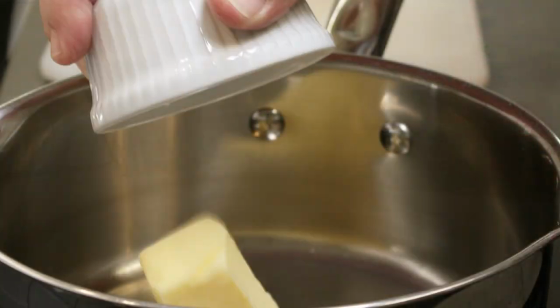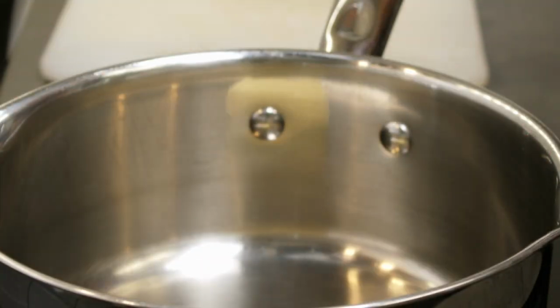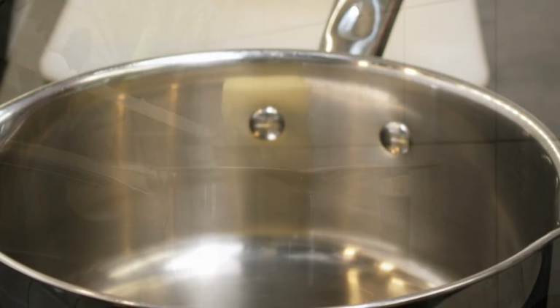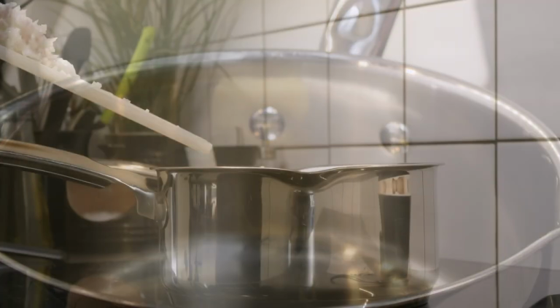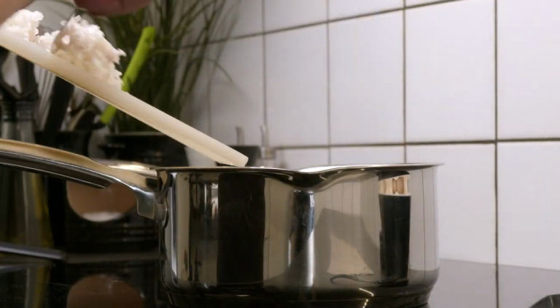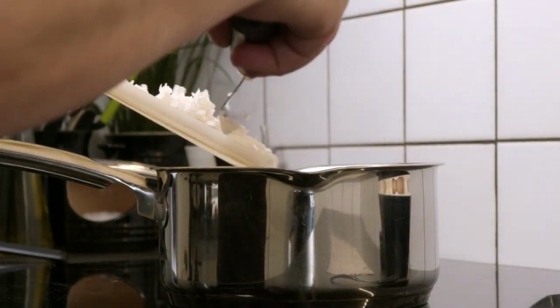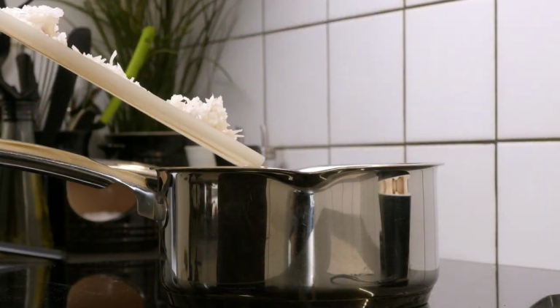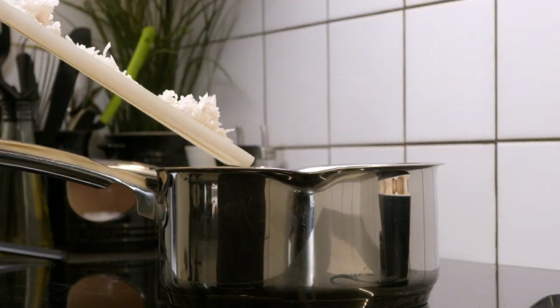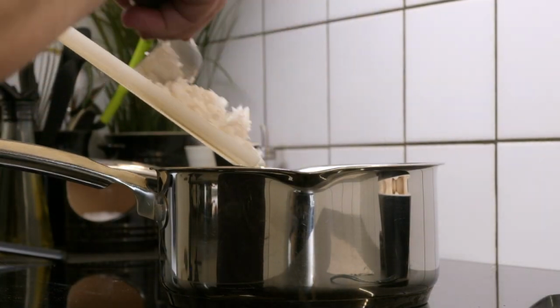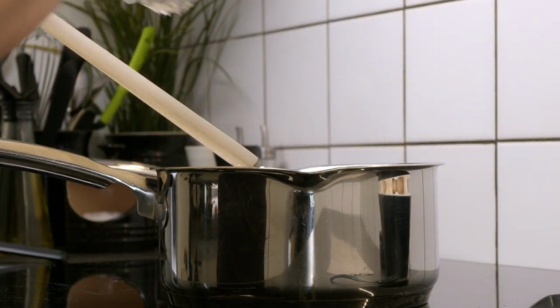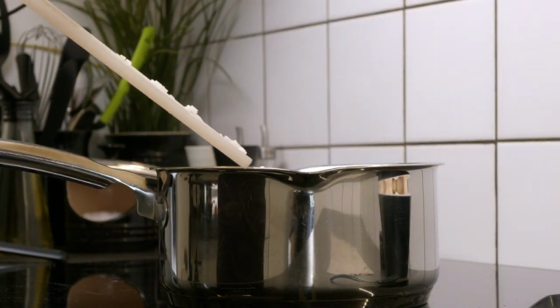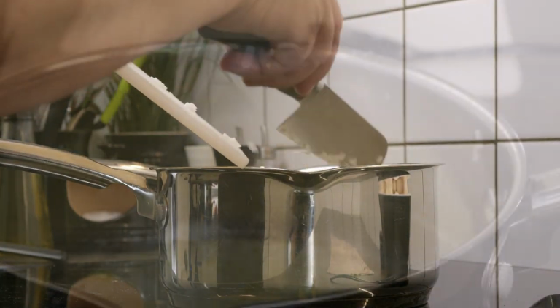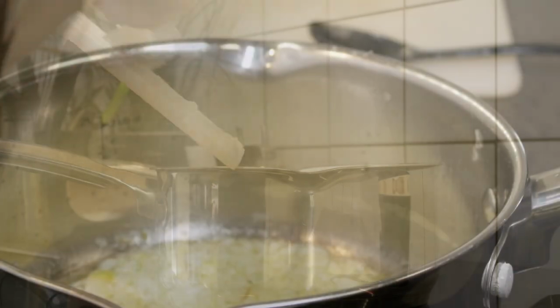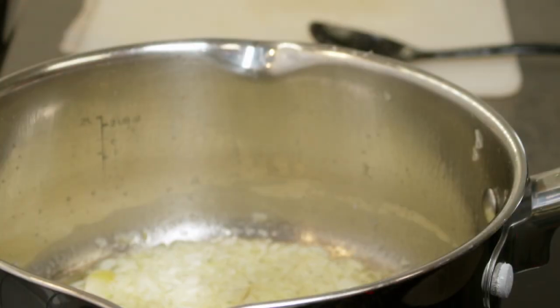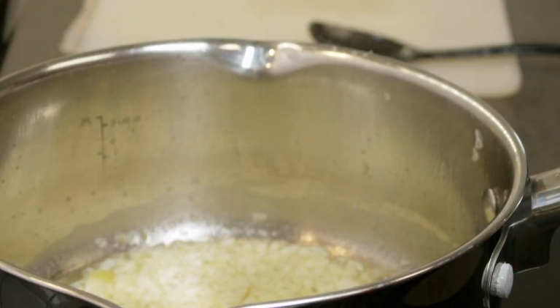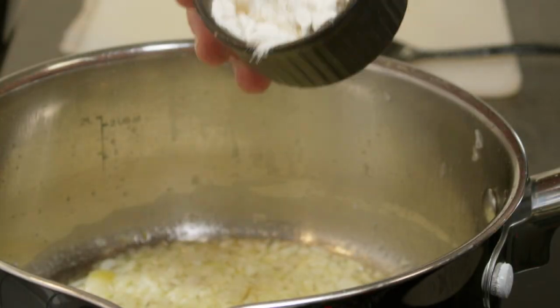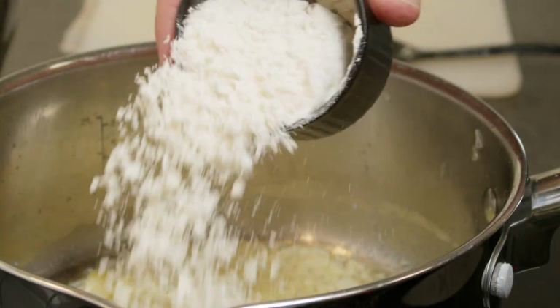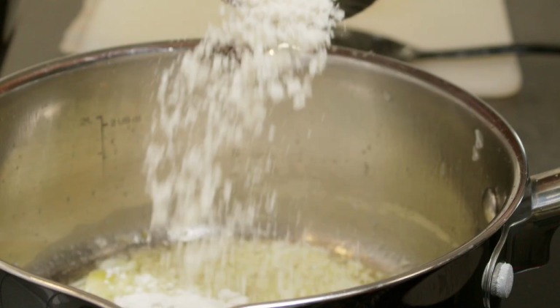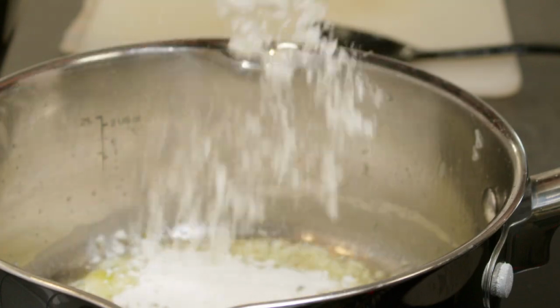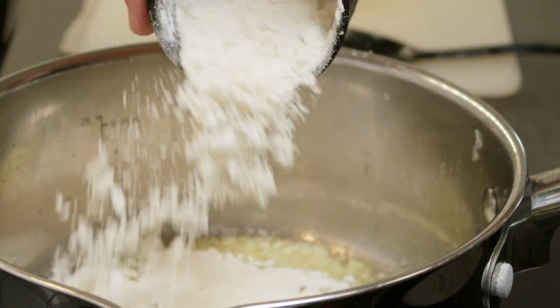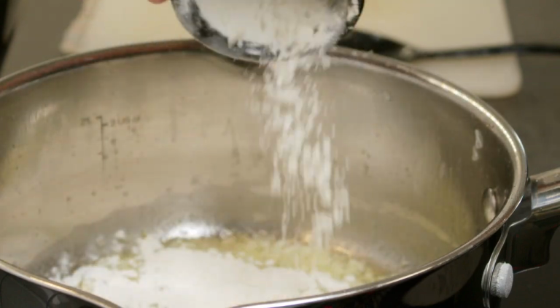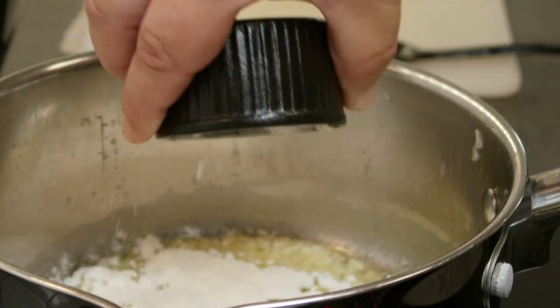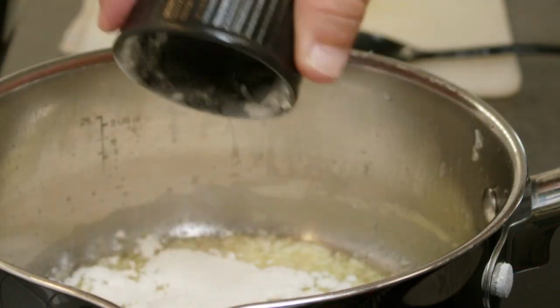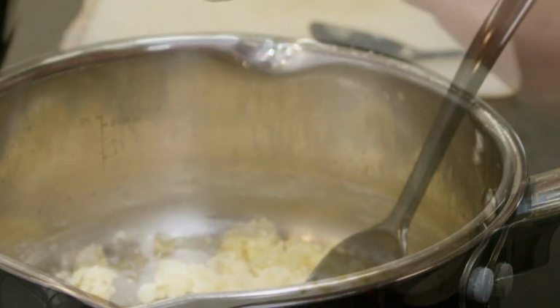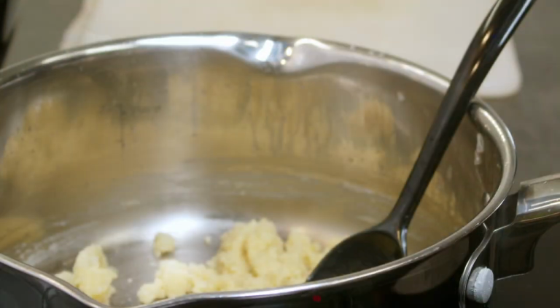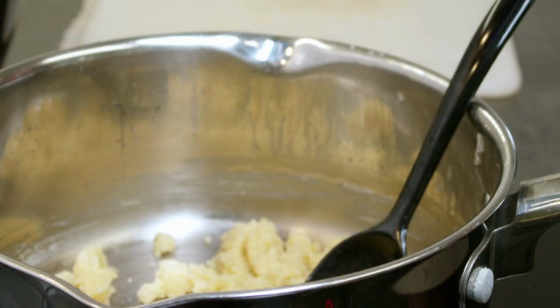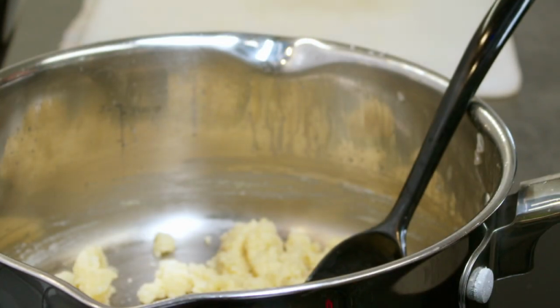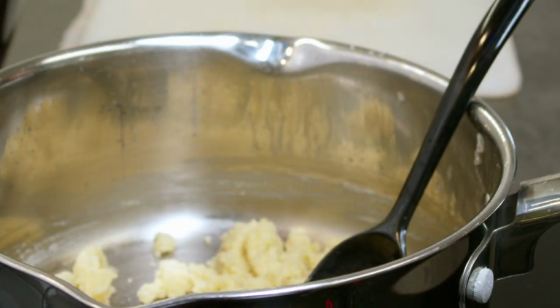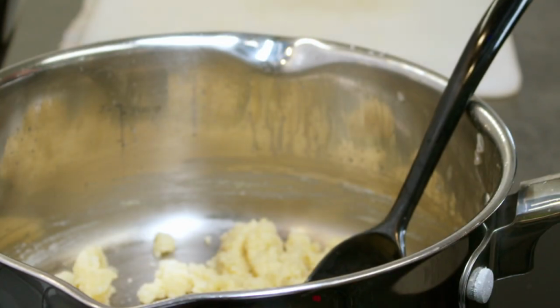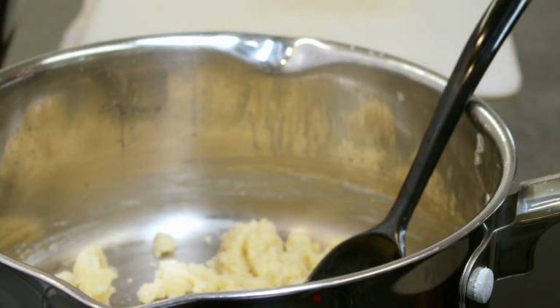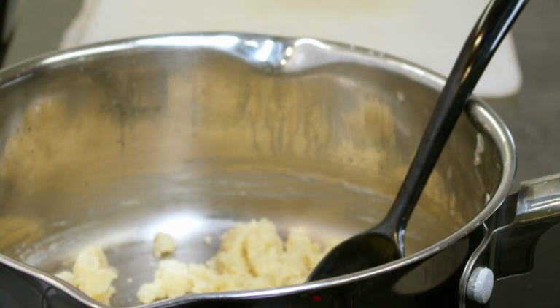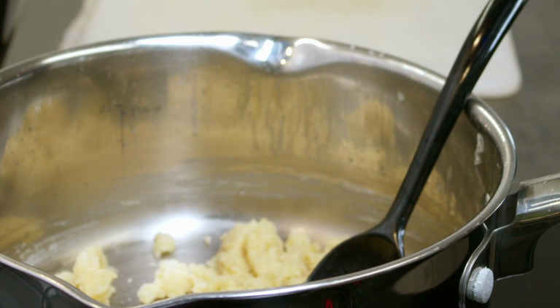Start by frying one shallot in some butter, about 30 grams. After that, put 5 tablespoons of flour in and let it bake for a few minutes before you add a liter of fond, a little by little.